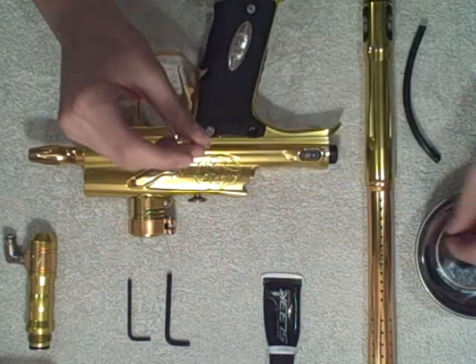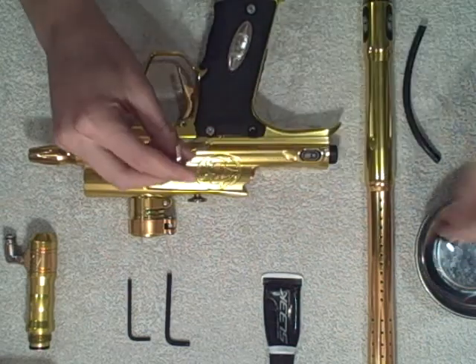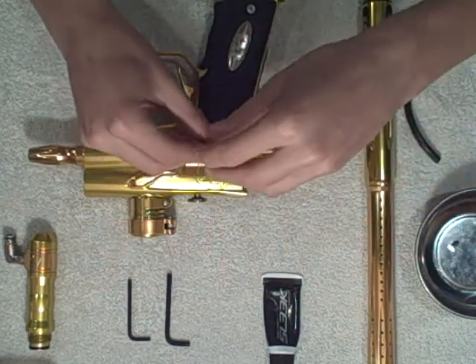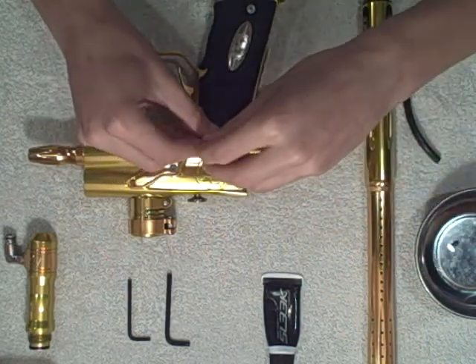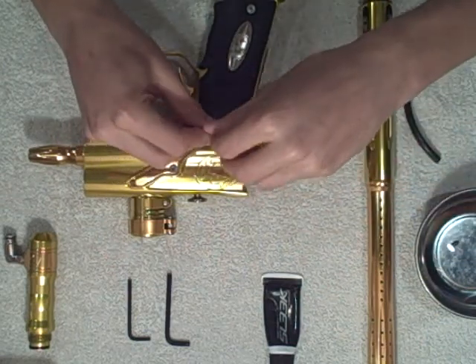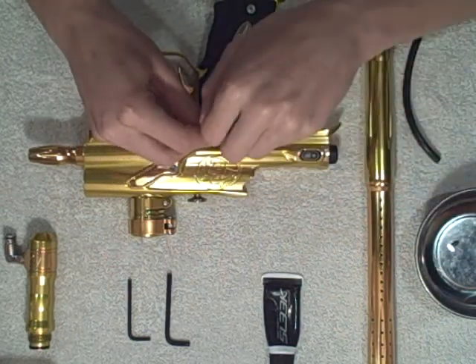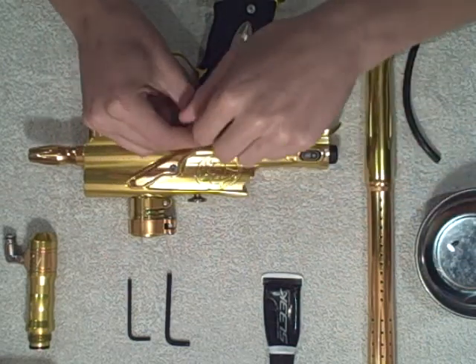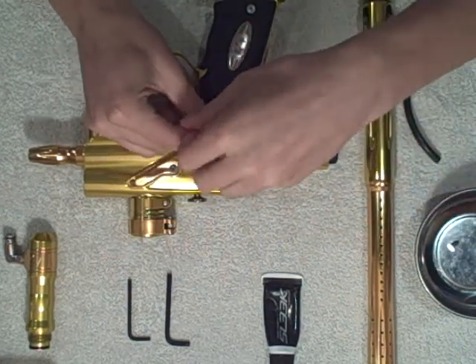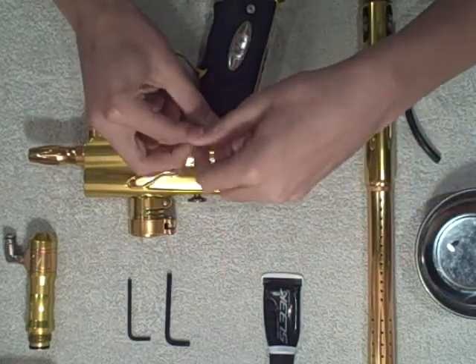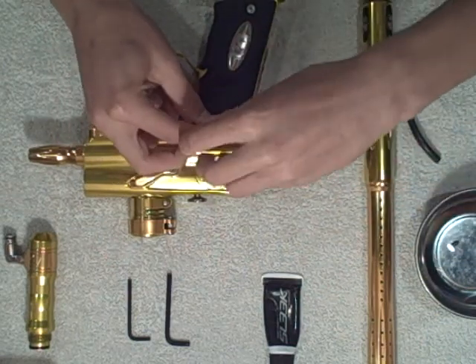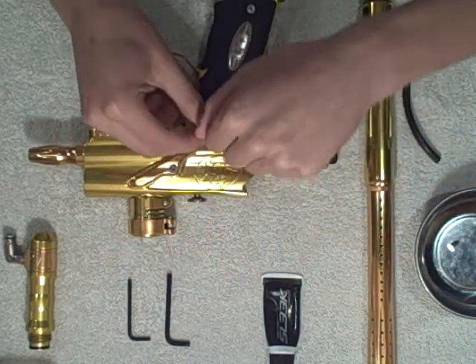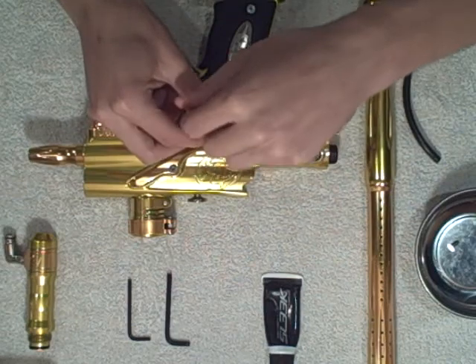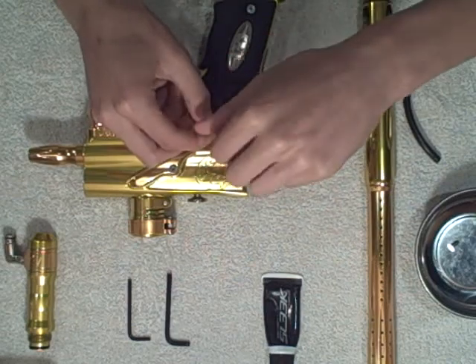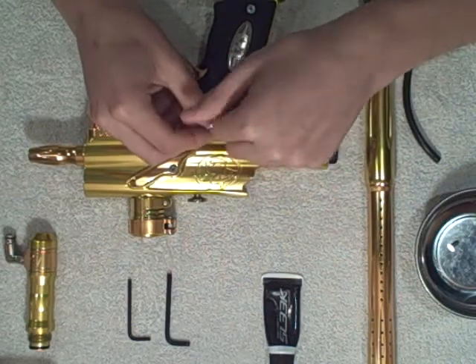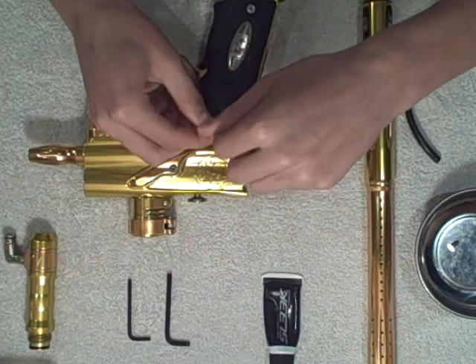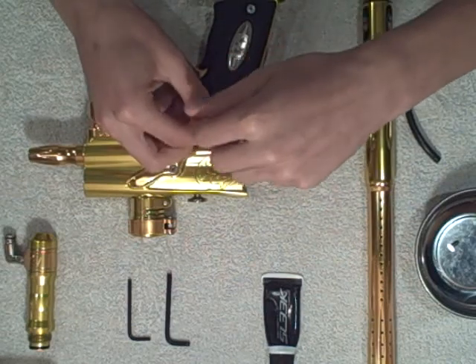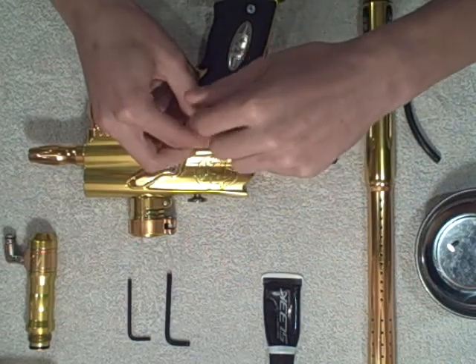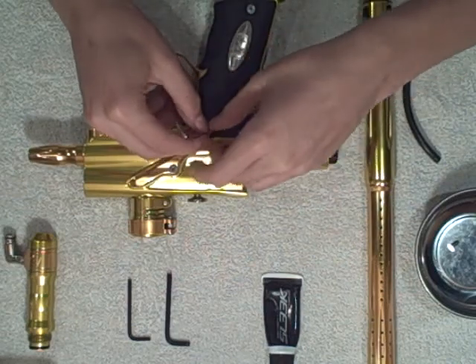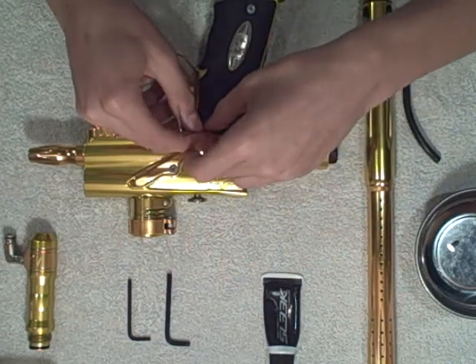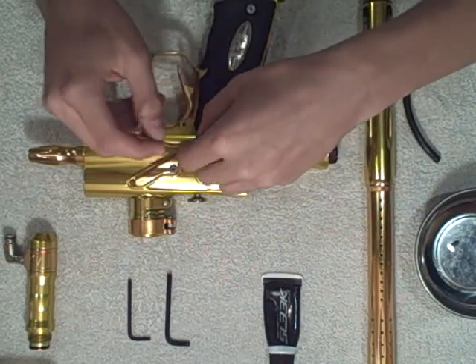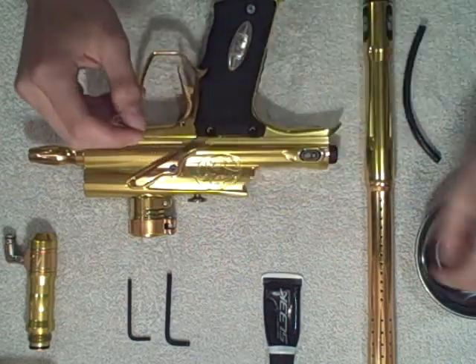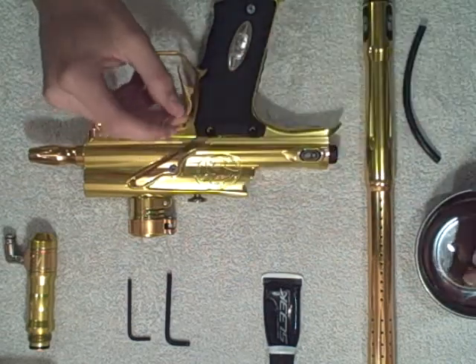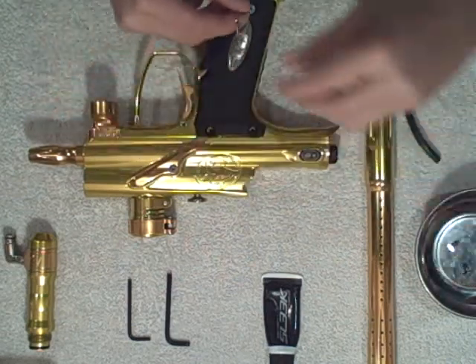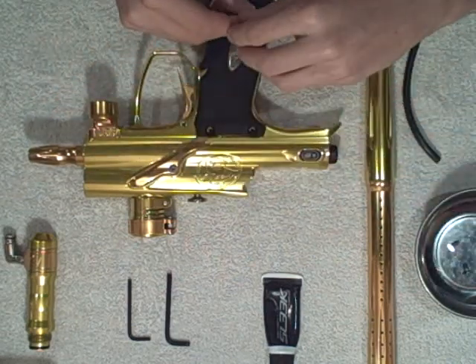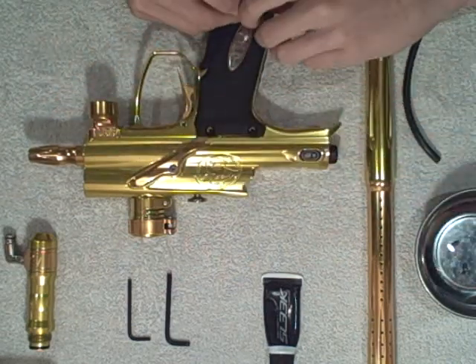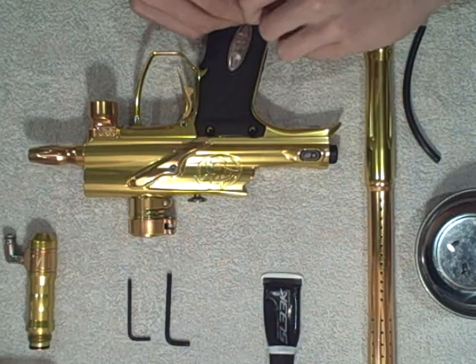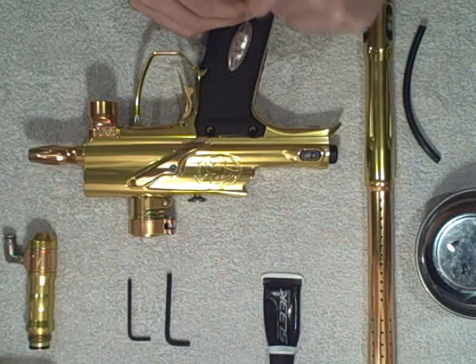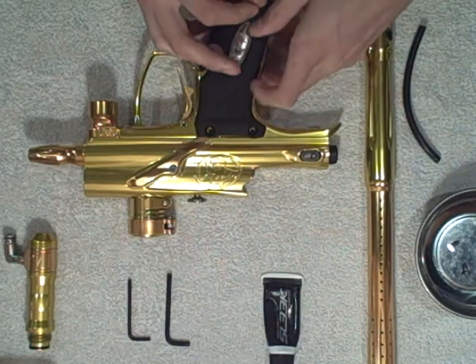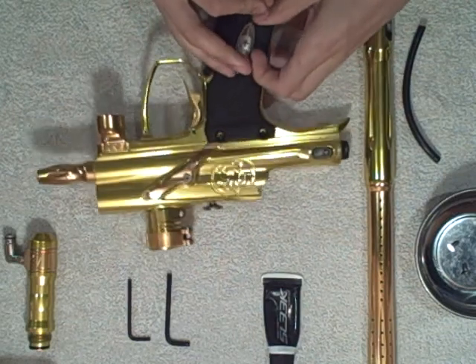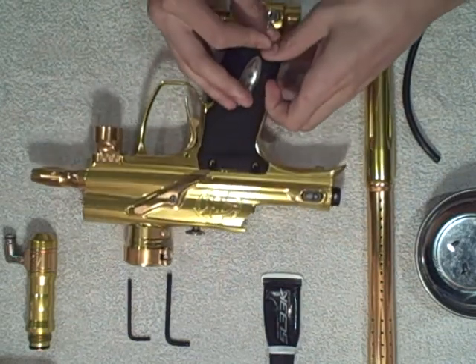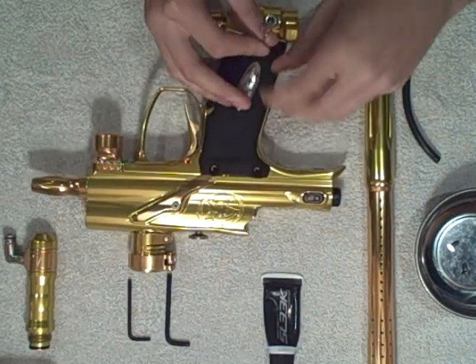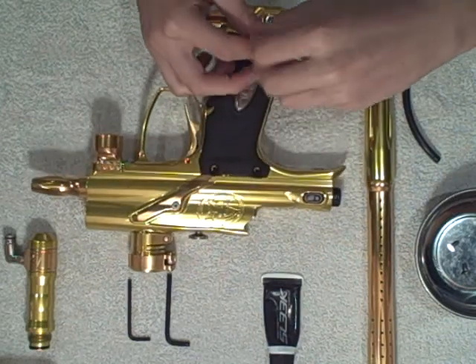Put them inside your magnetic parts tray. This magnetic parts tray is very useful and you can get it at like Home Depot for like $5. It's really handy.